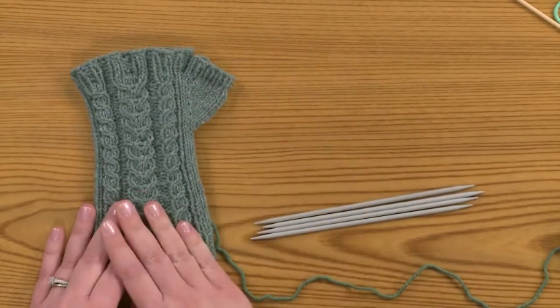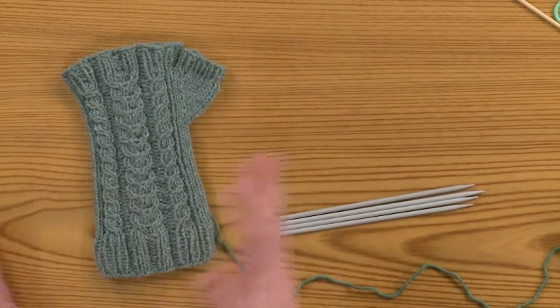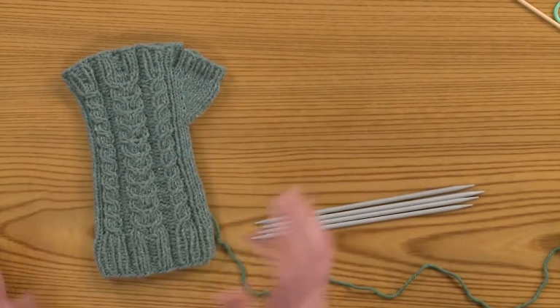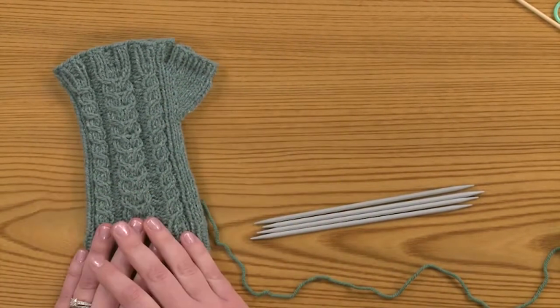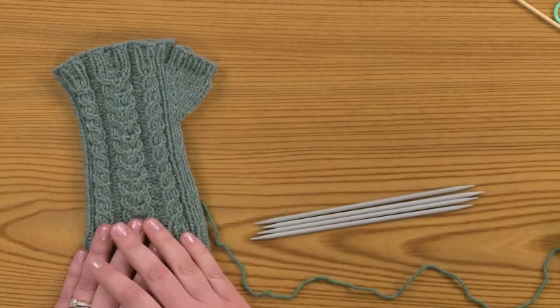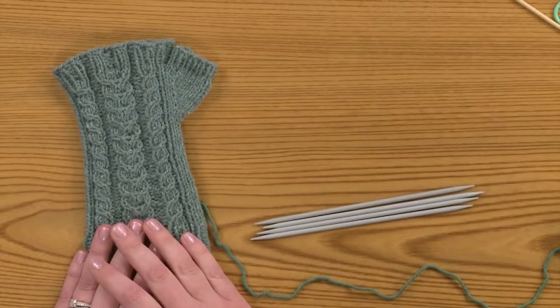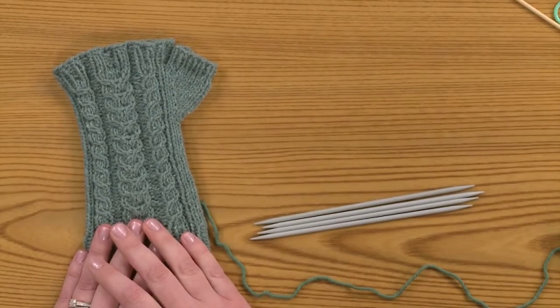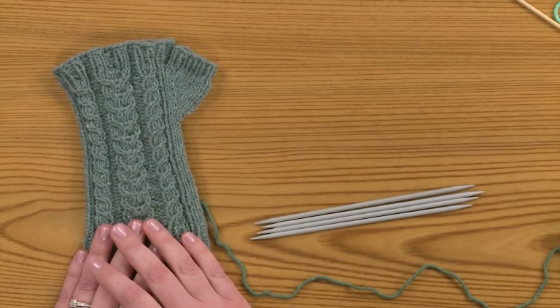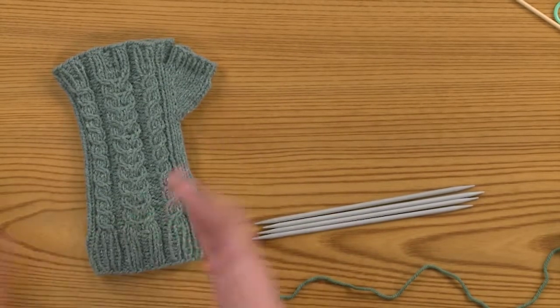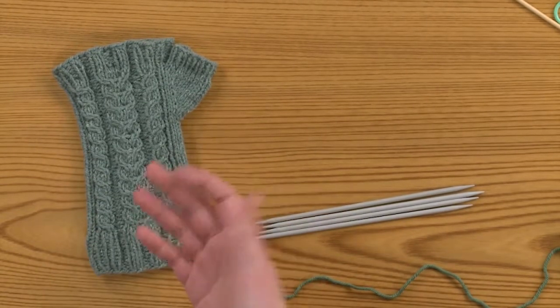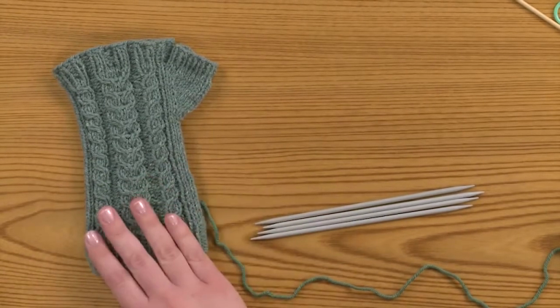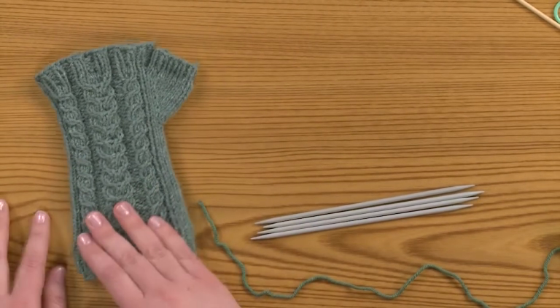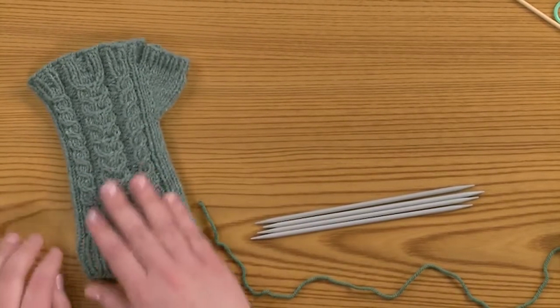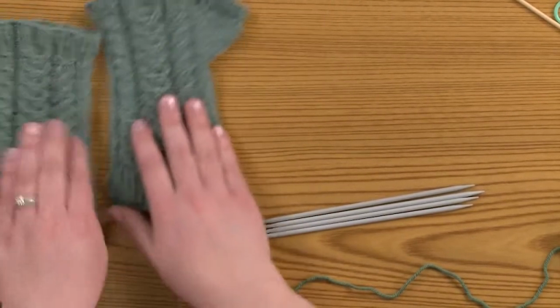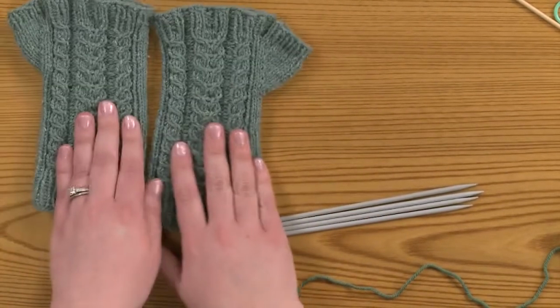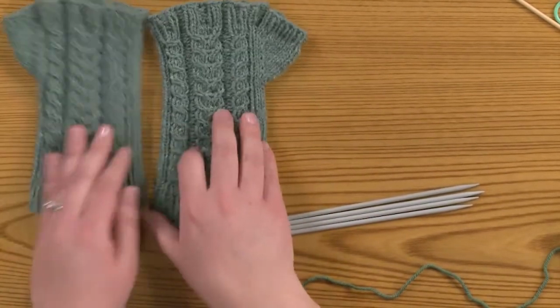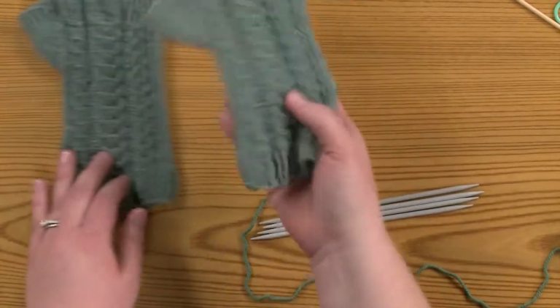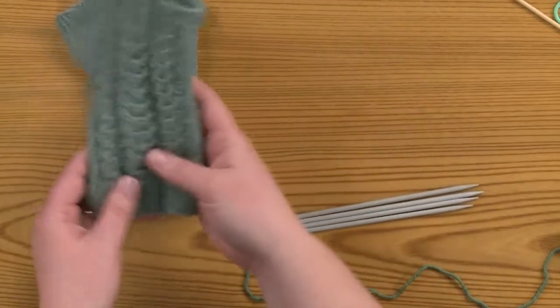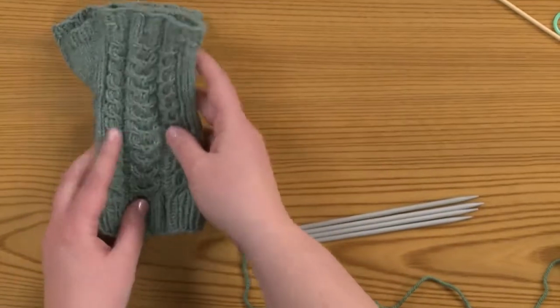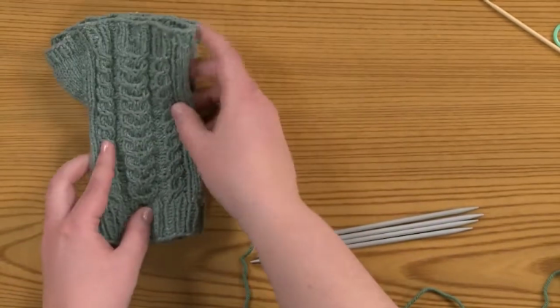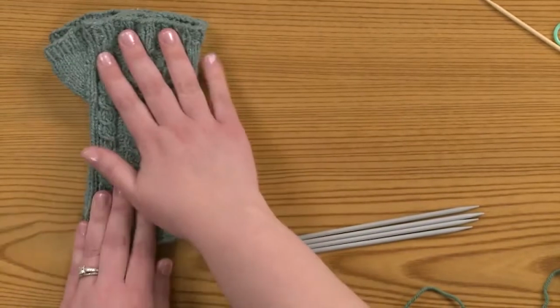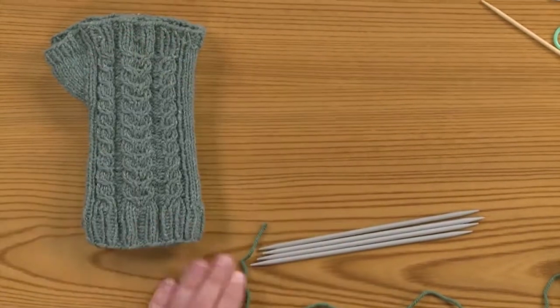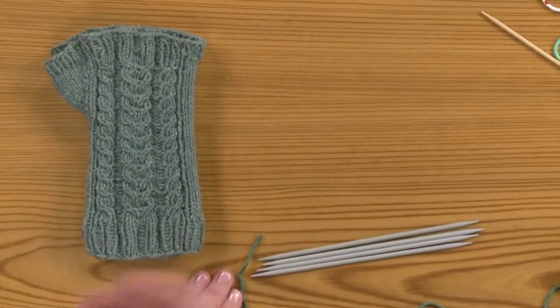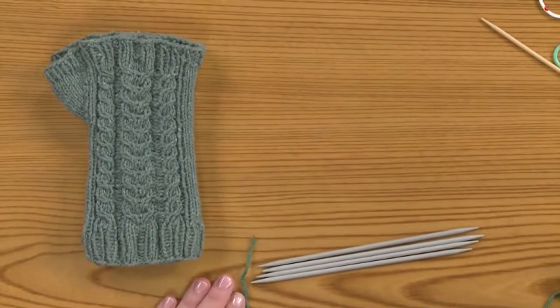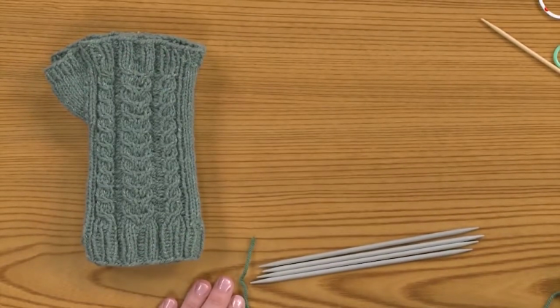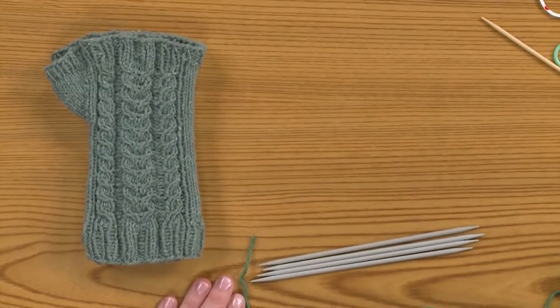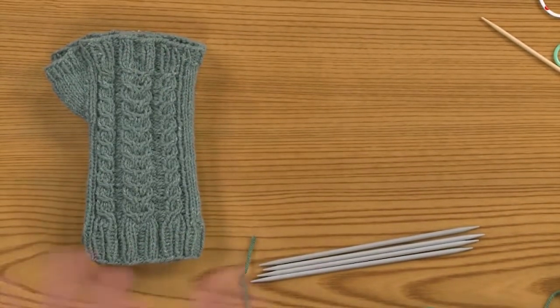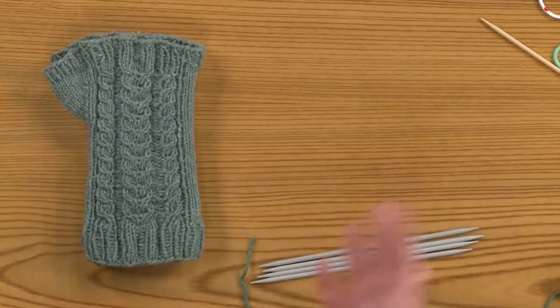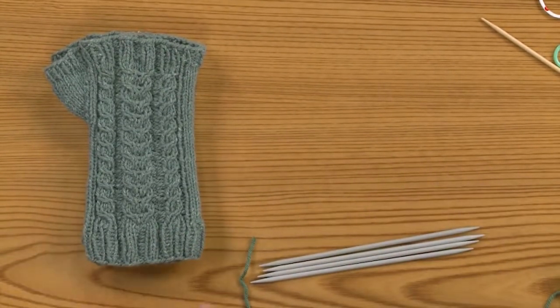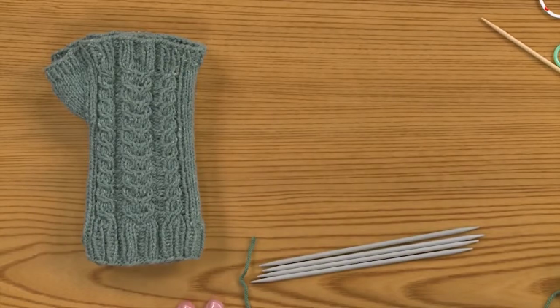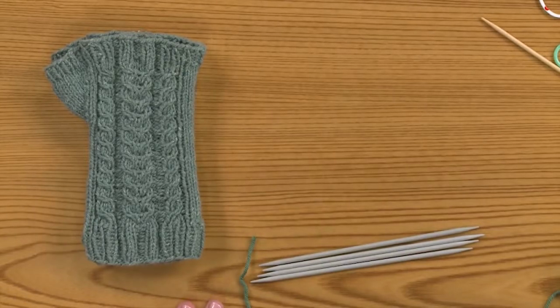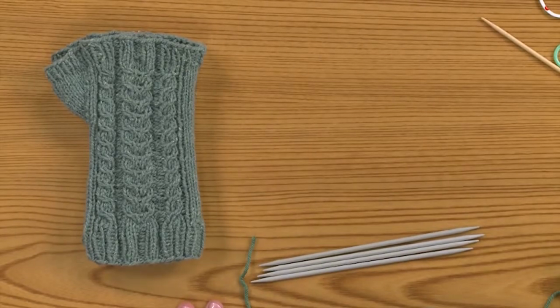The great thing about this pattern is that both the left and right mitt are exactly the same. You just knit two of them and you don't have to worry about left hand or right hand because they're both the same.